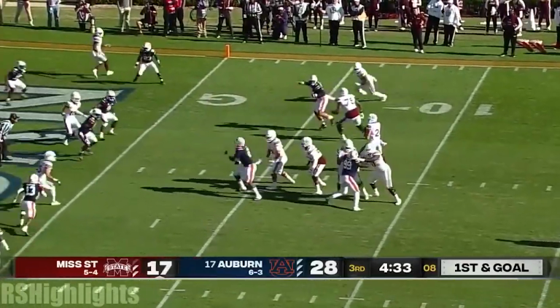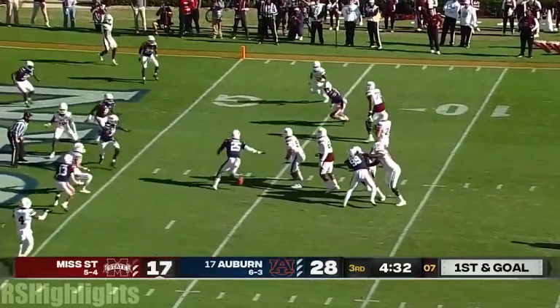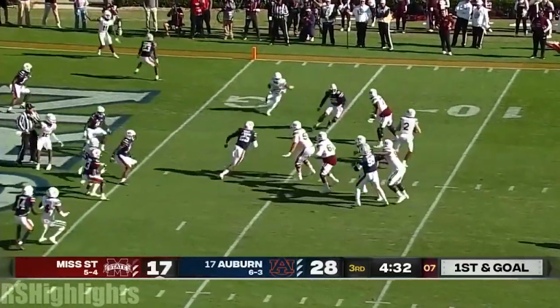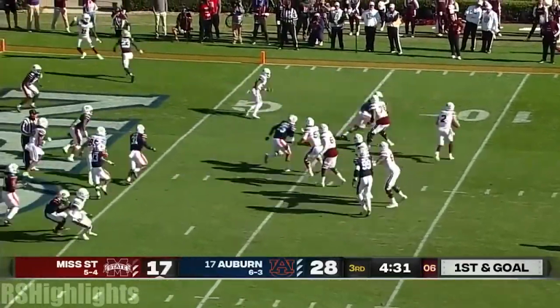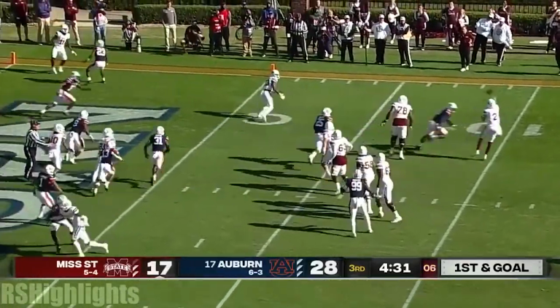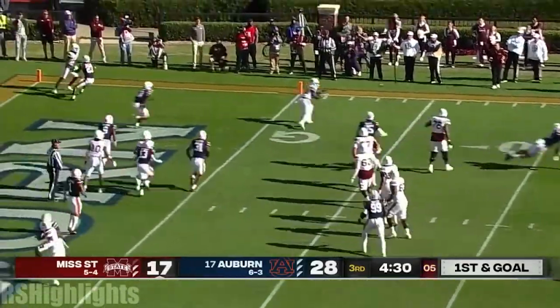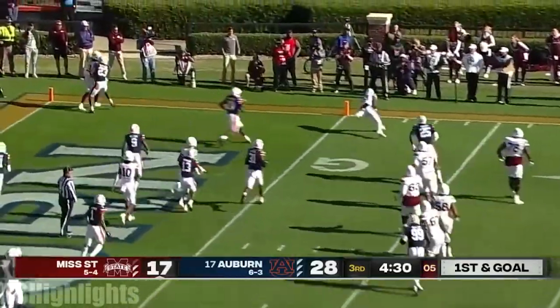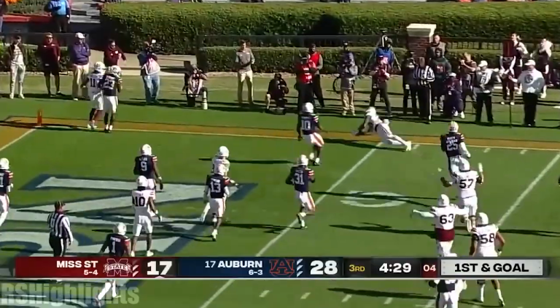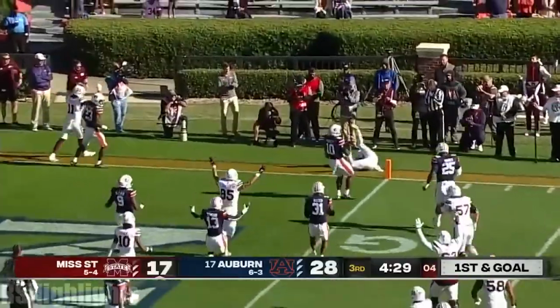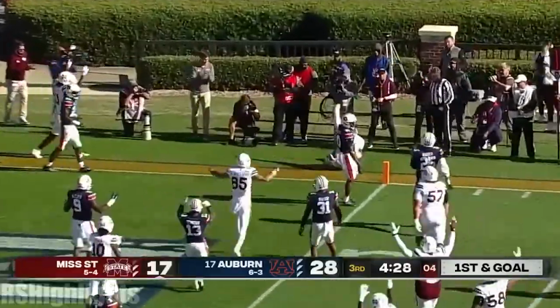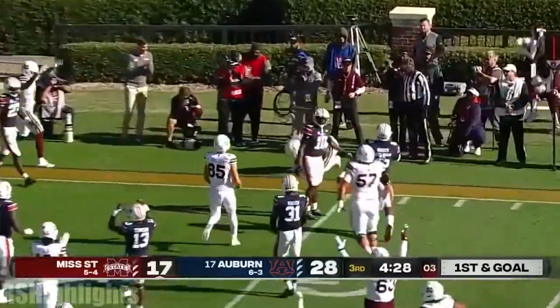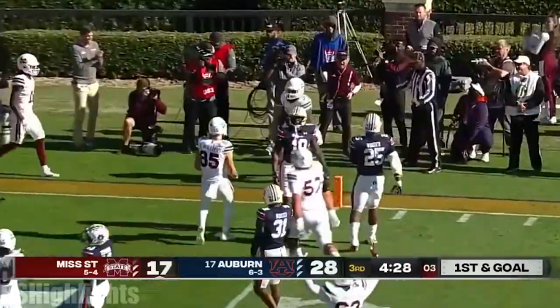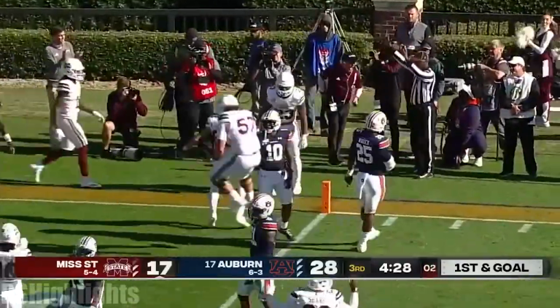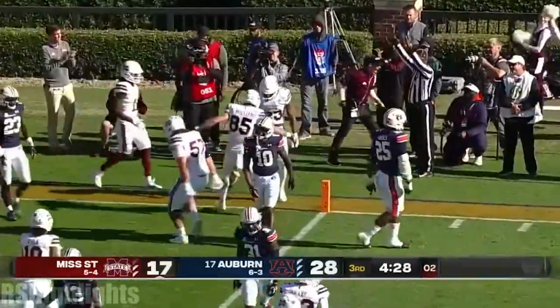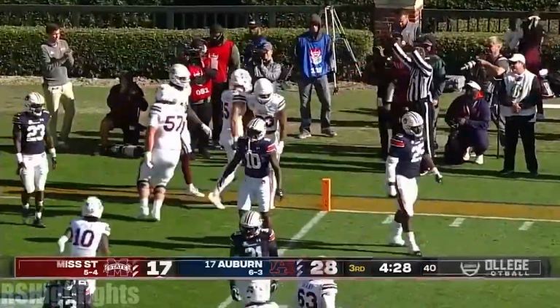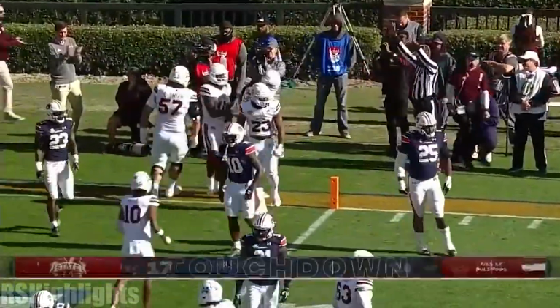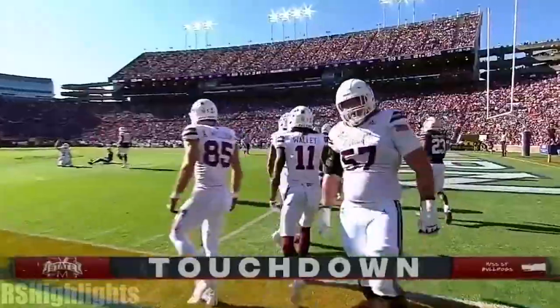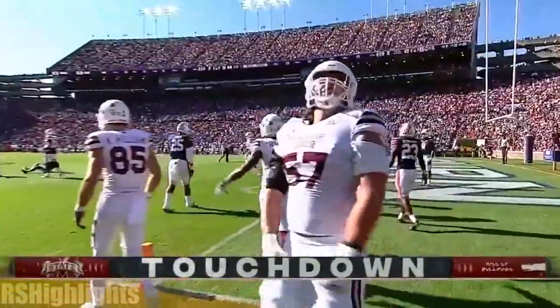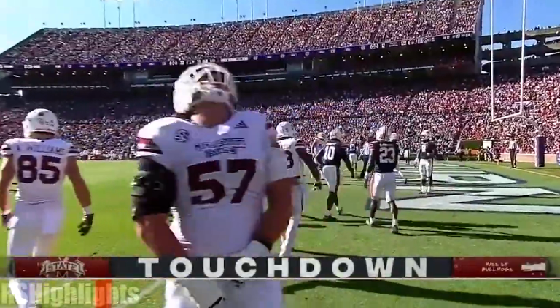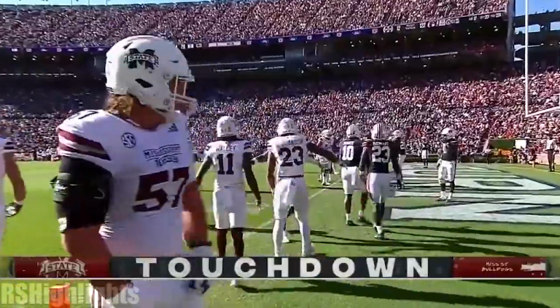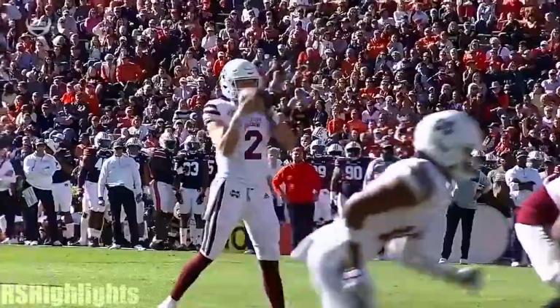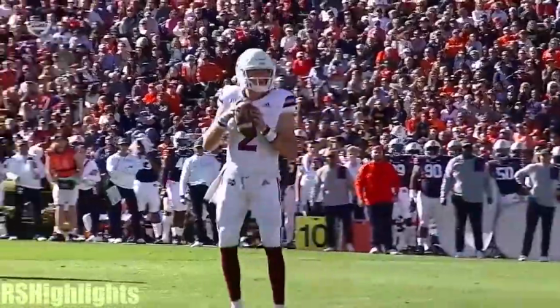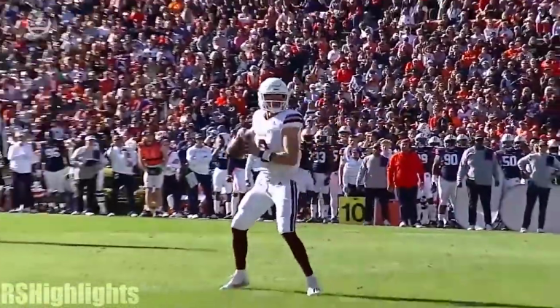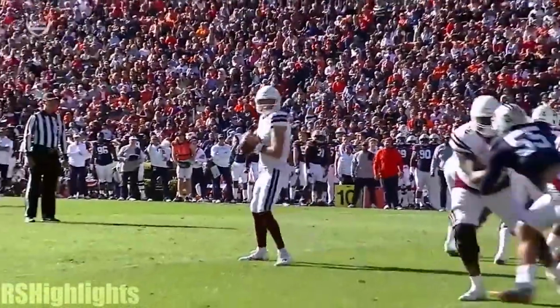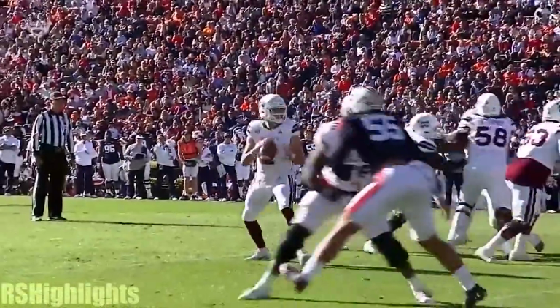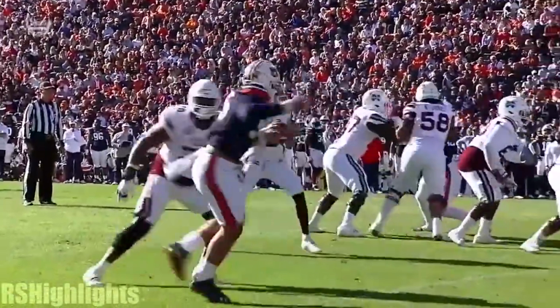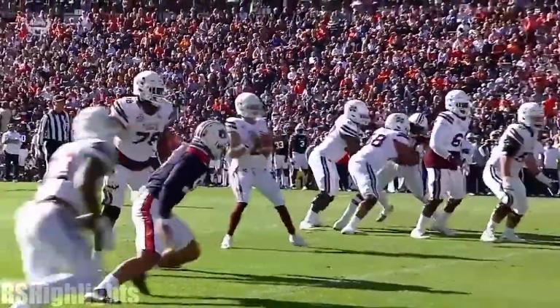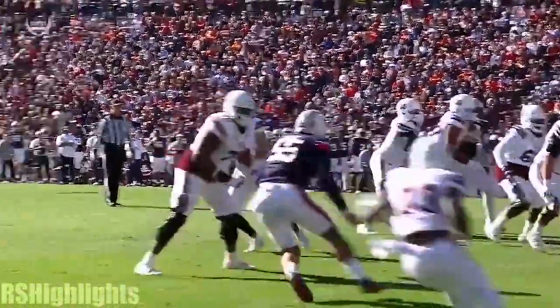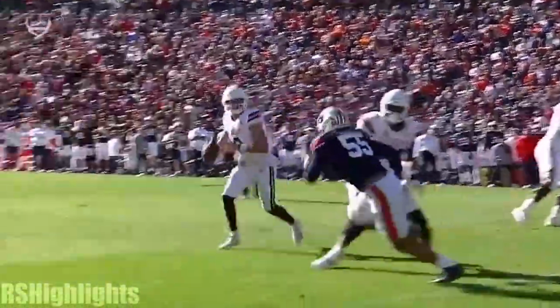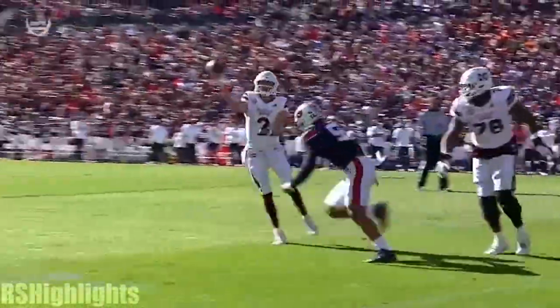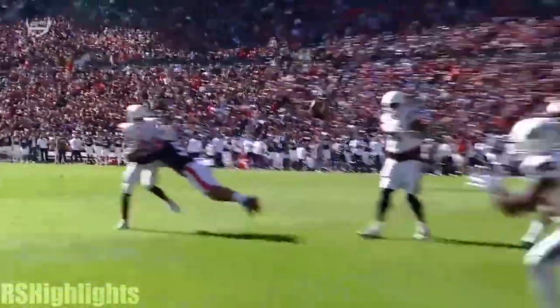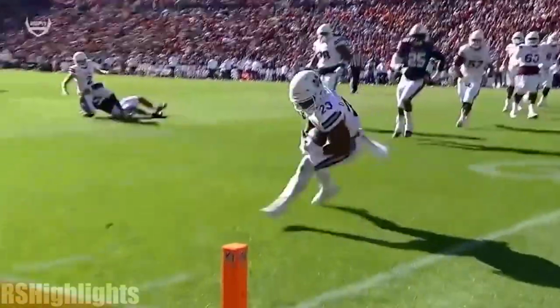Rodgers looked at his check down, now he's looking at the end zone — dumps it off, front pylon — Dylan Johnson! He's got a Mississippi State touchdown! What did Mike Leach say early on? Just execute and they can't stop us.